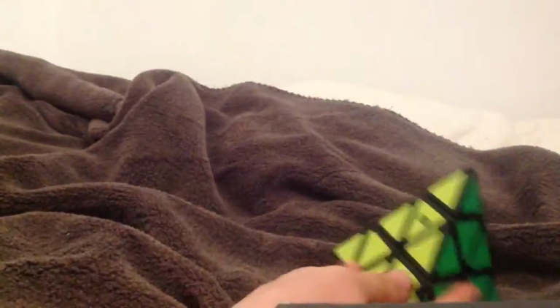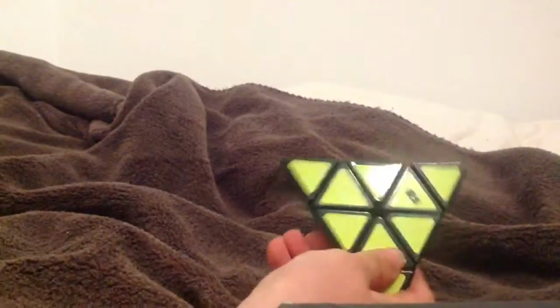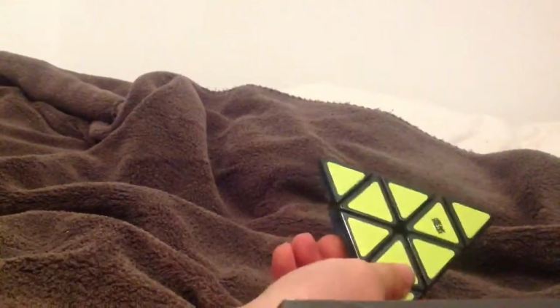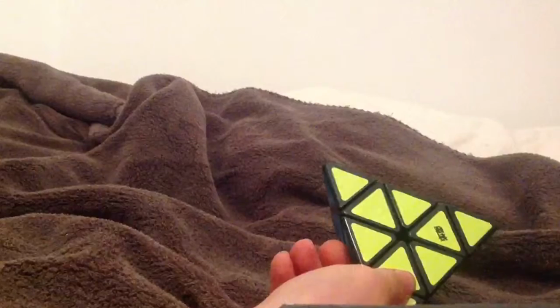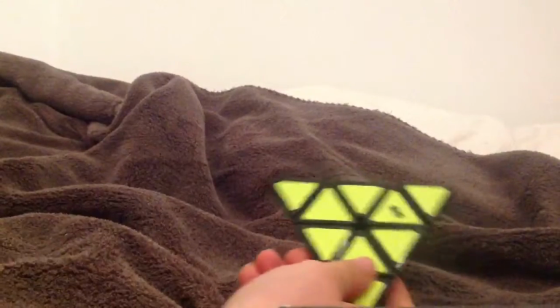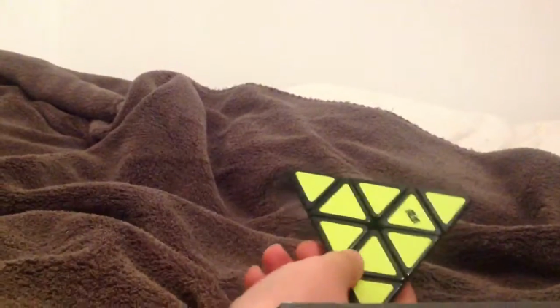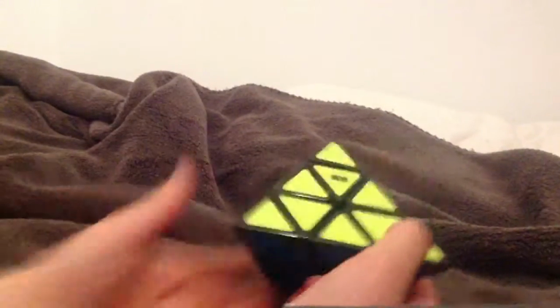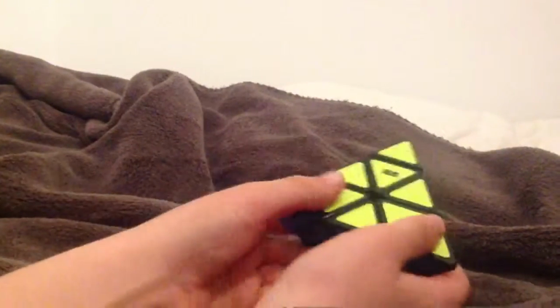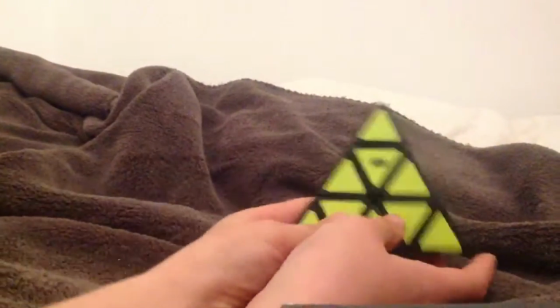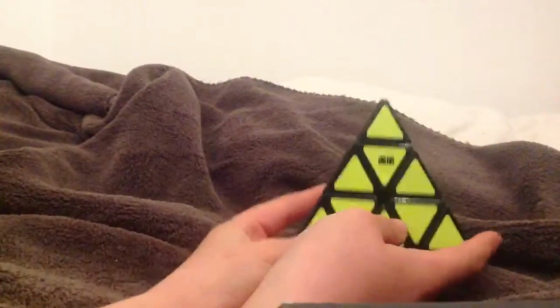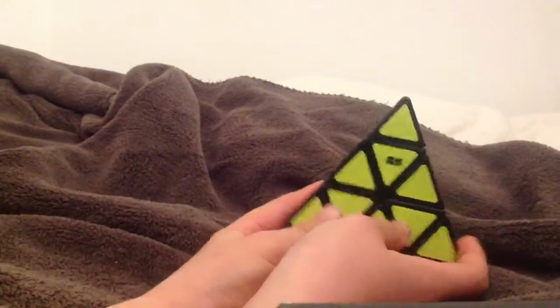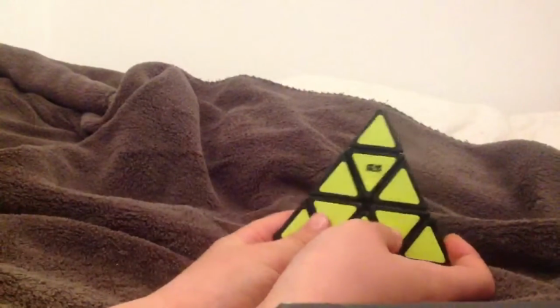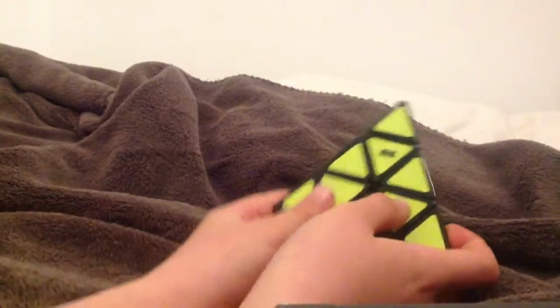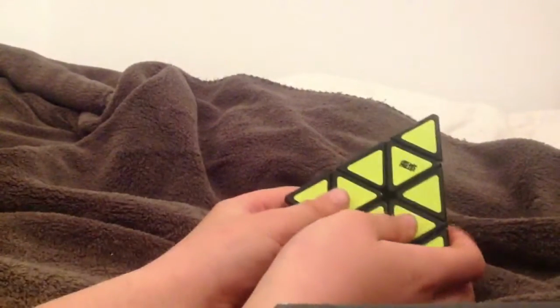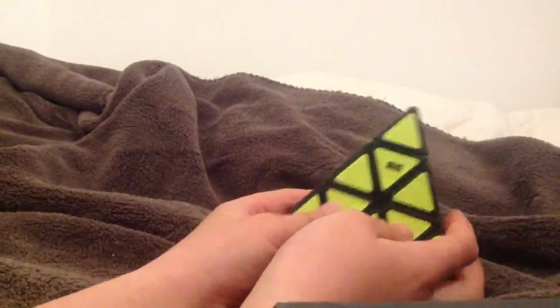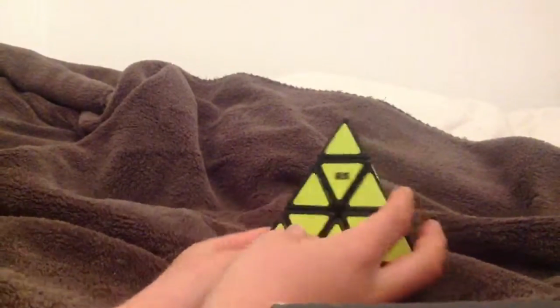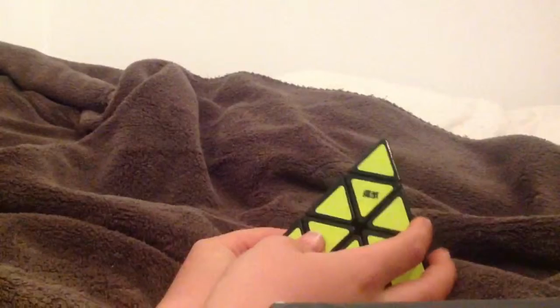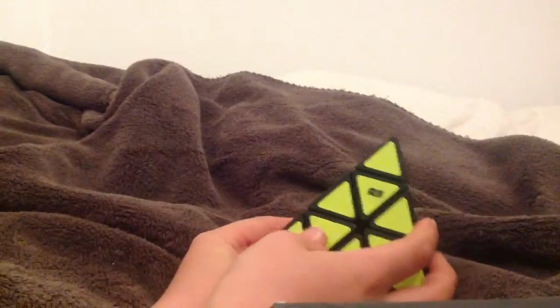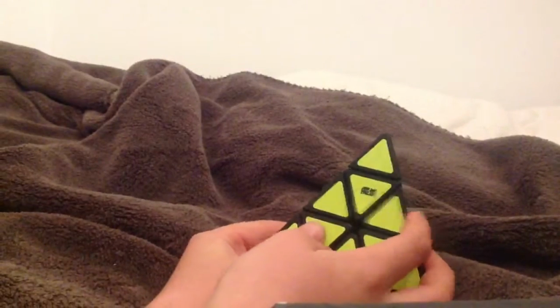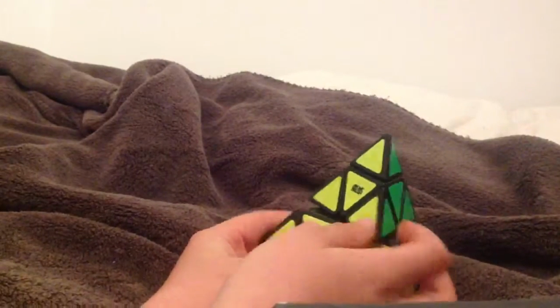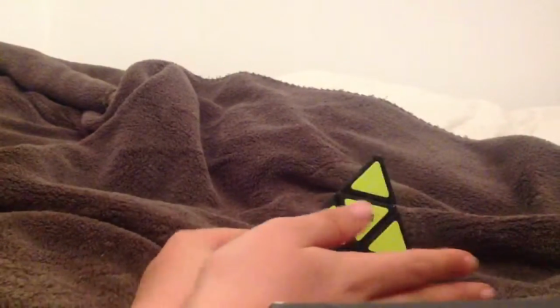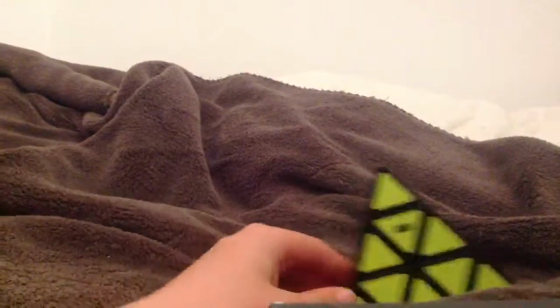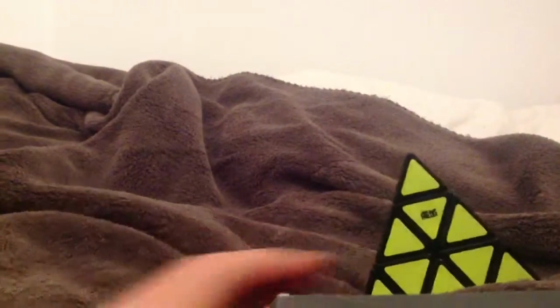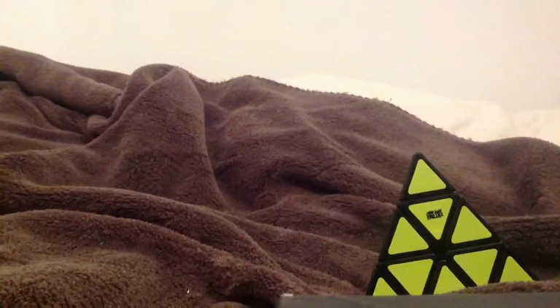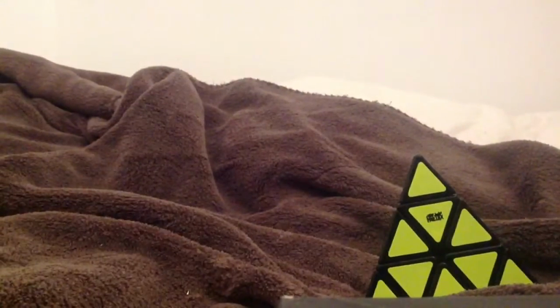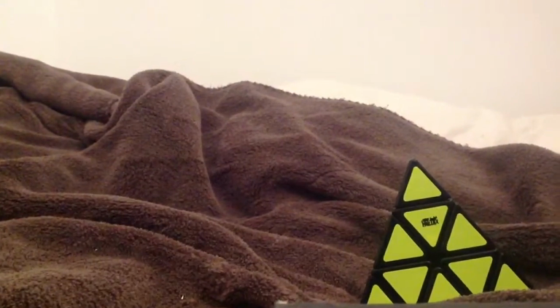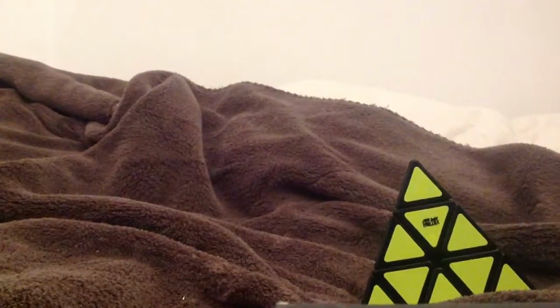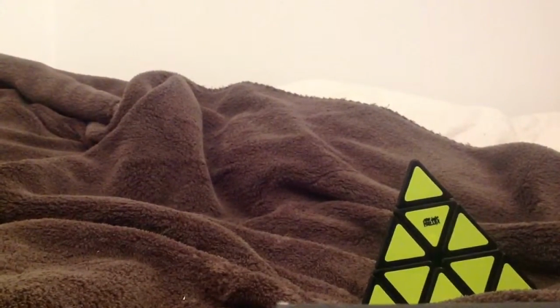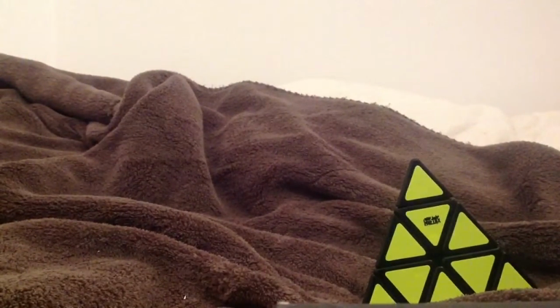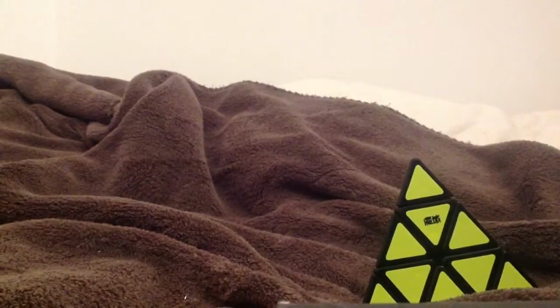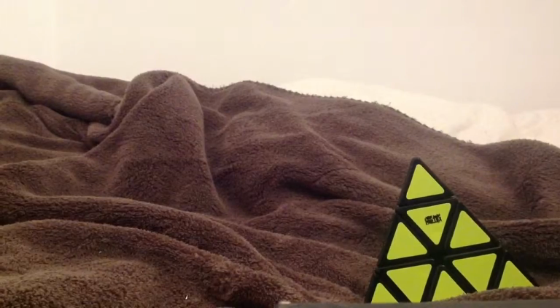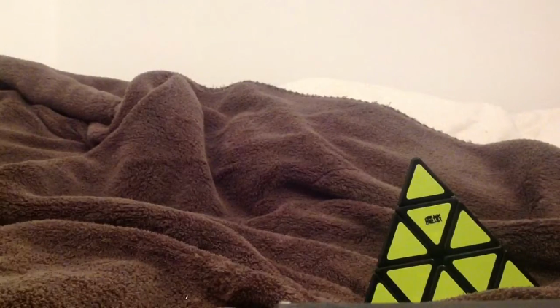It's the Moyu Pyraminx, yes. I finally have the Moyu Pyraminx. I had the QJ before — I'll get it — and it's like, I can already see.